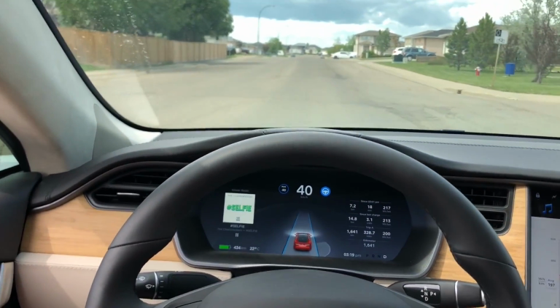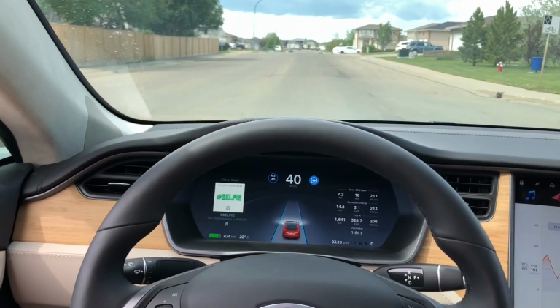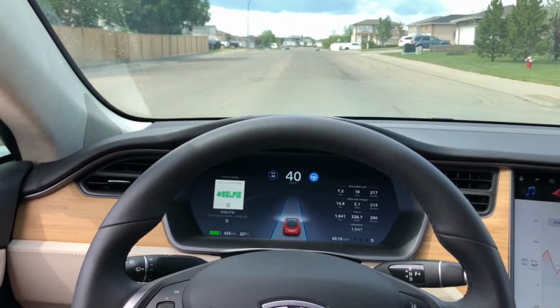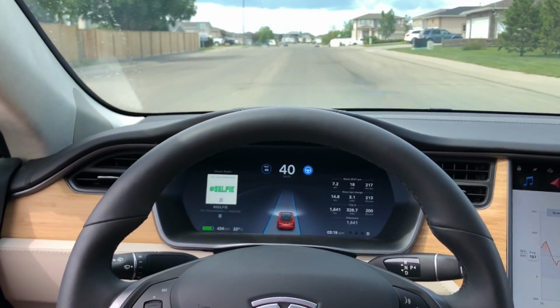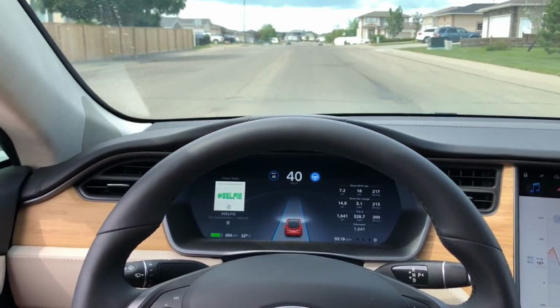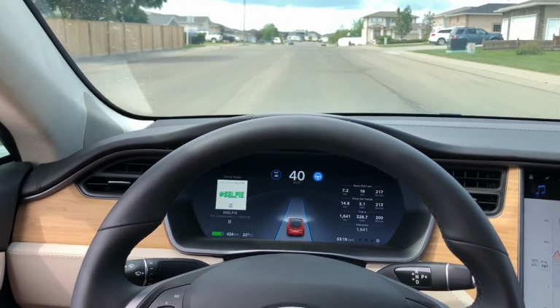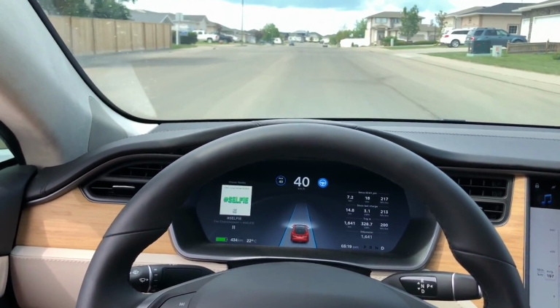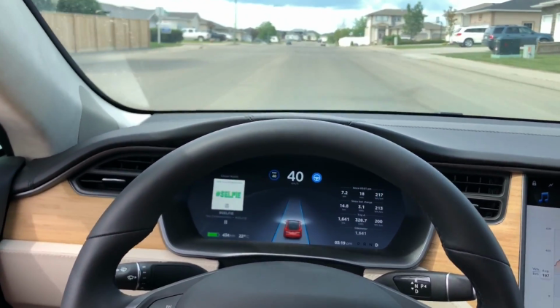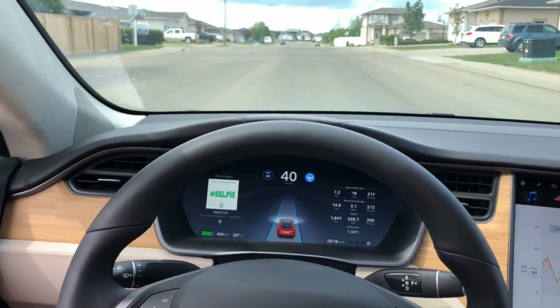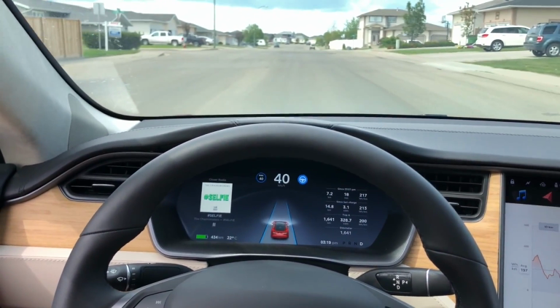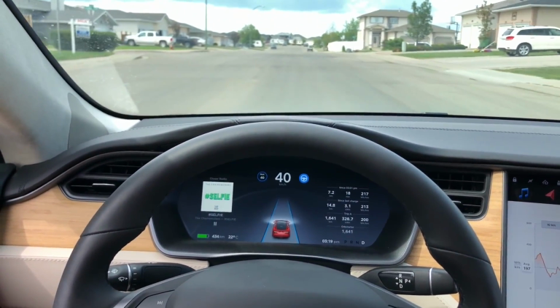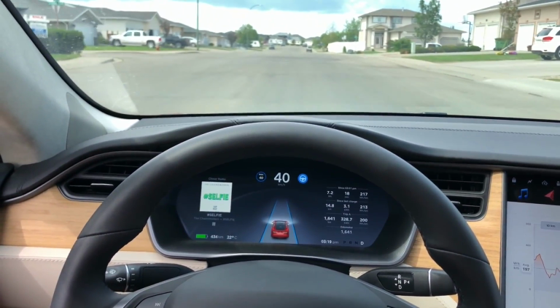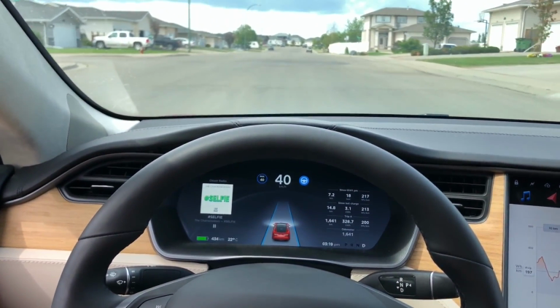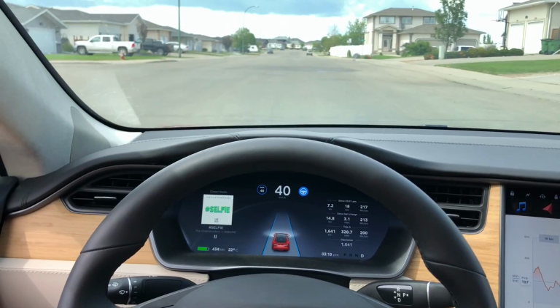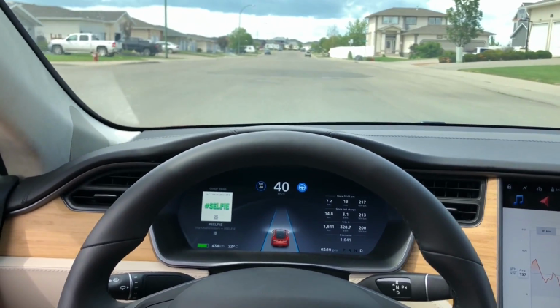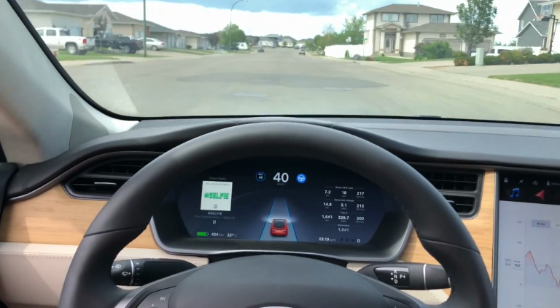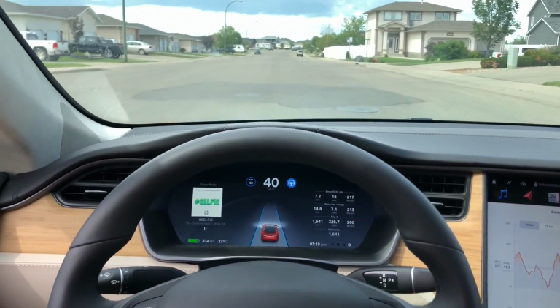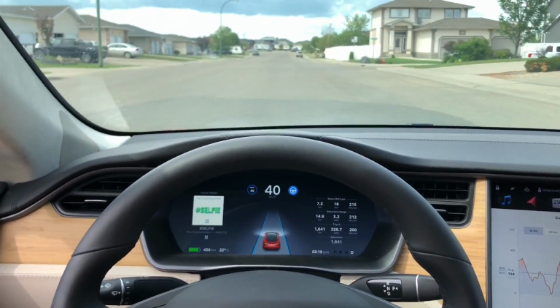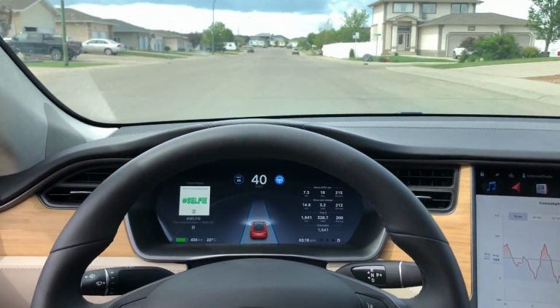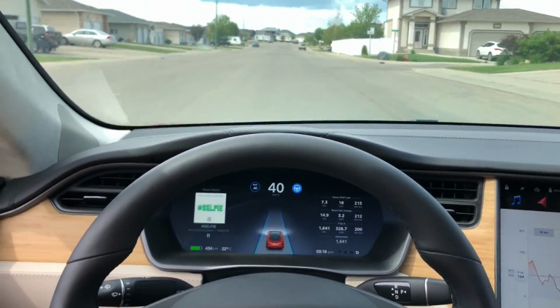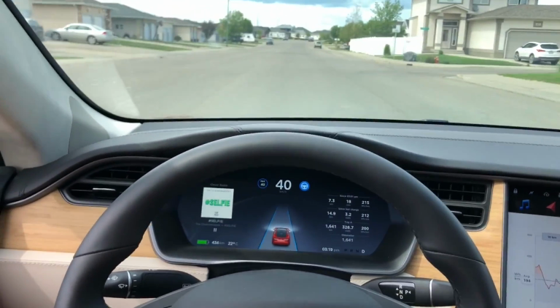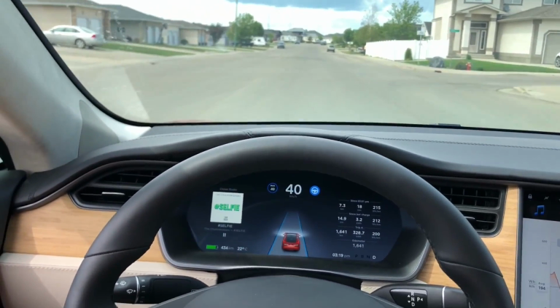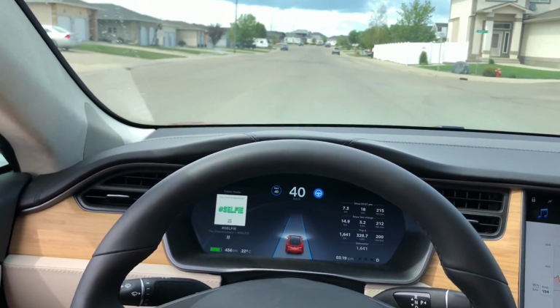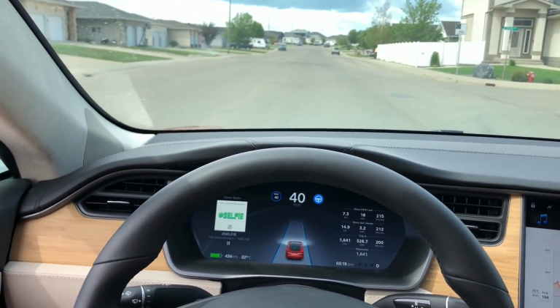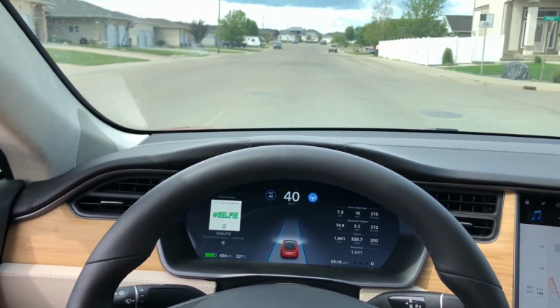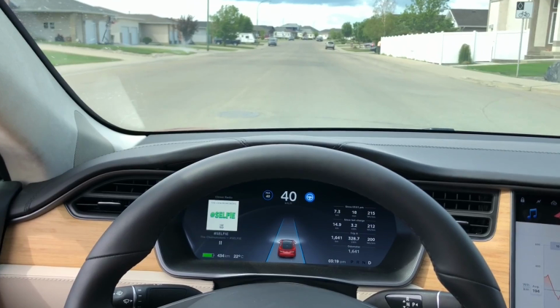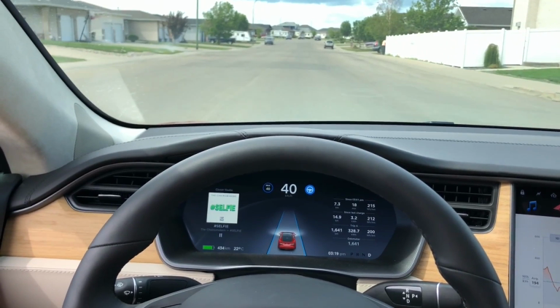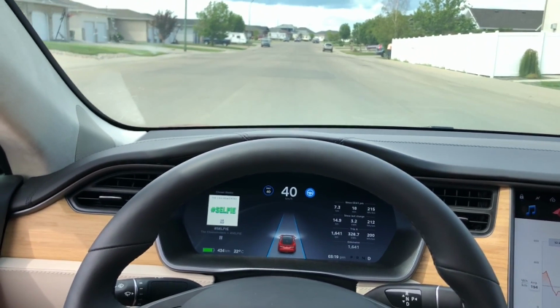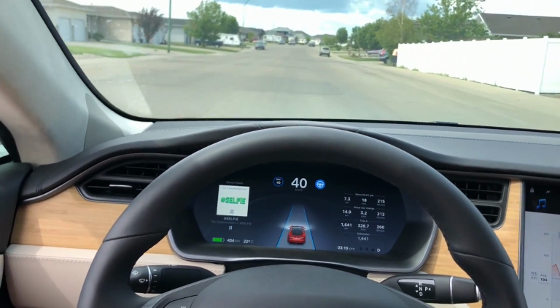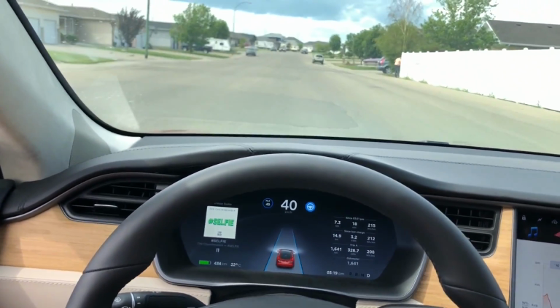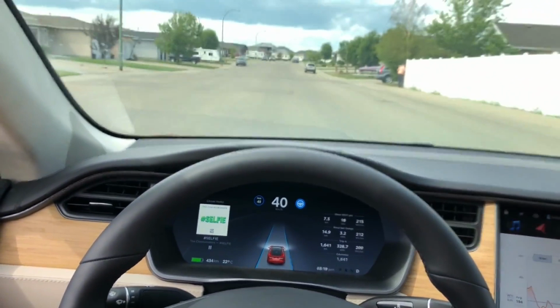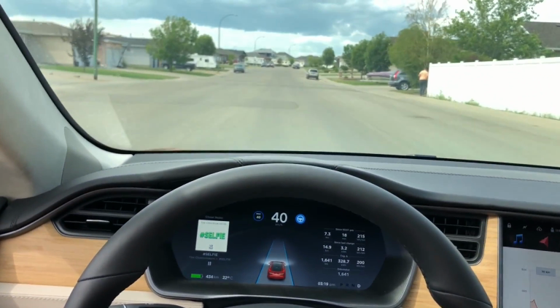Fortunately, the street is straight here, so as long as it can keep itself in the right spot, it'll be fine. Coming up, it's going to pass another parked car and that's all good.